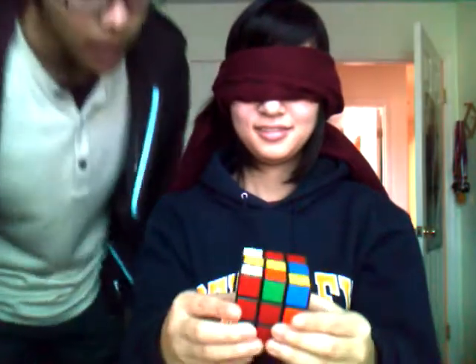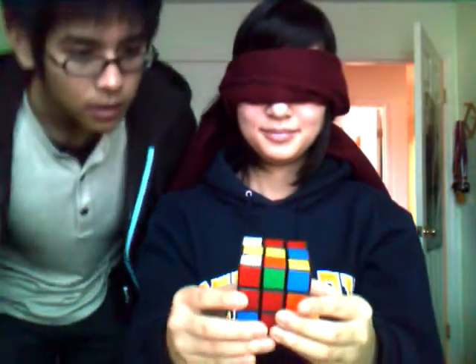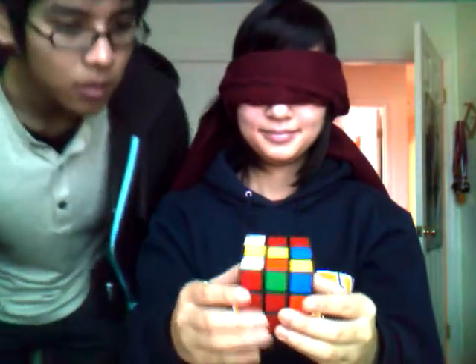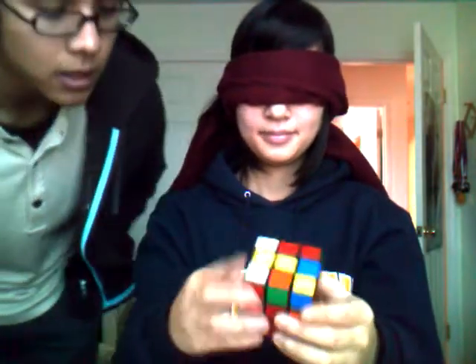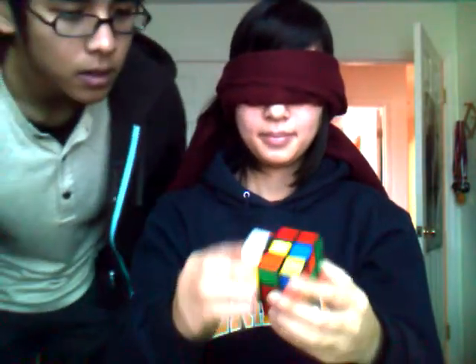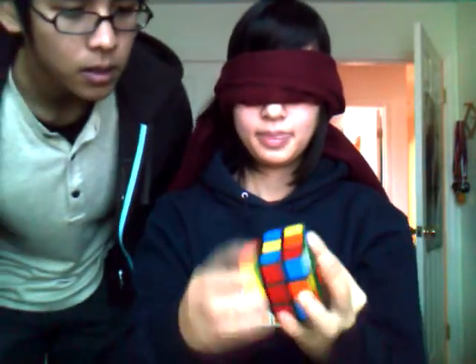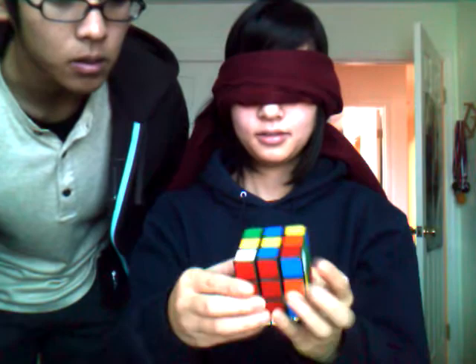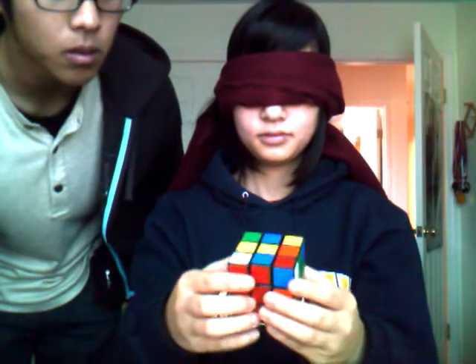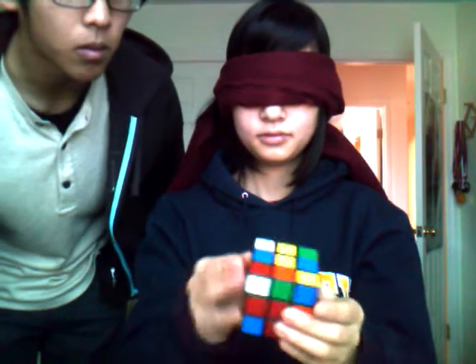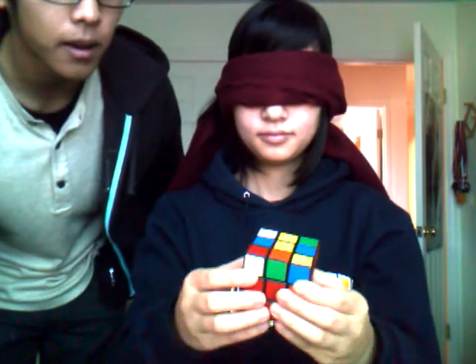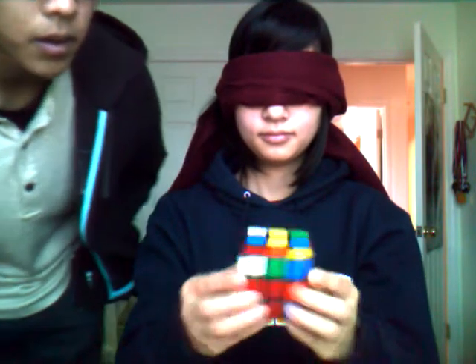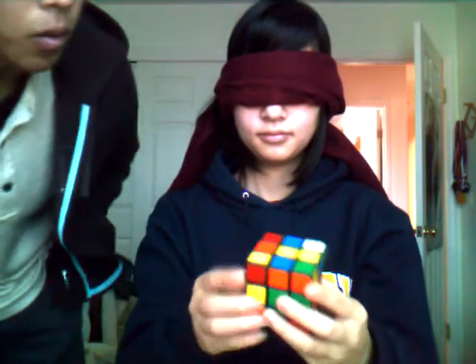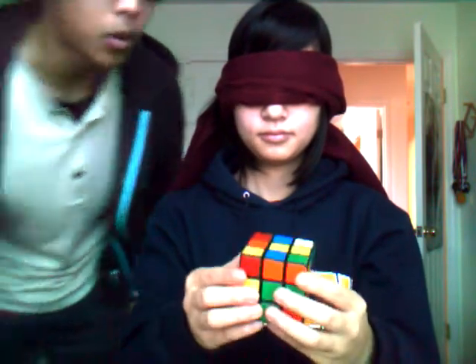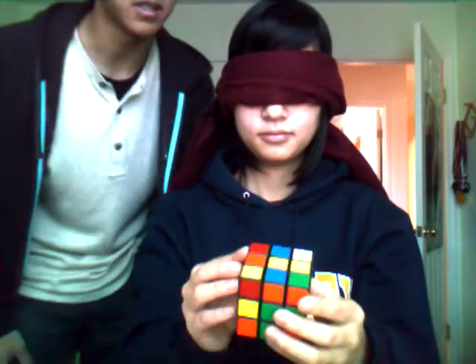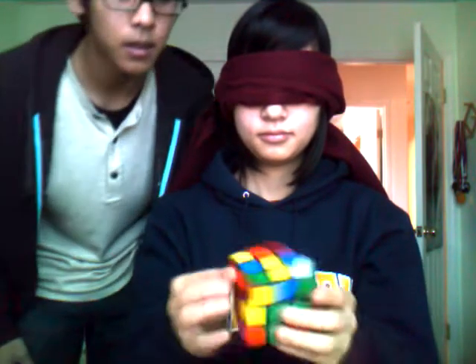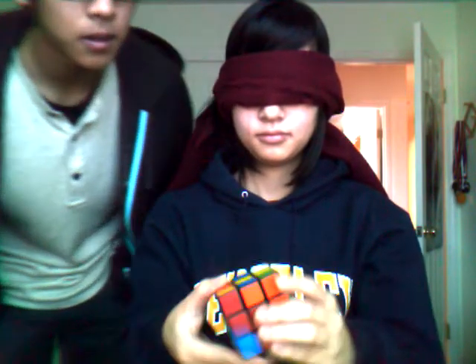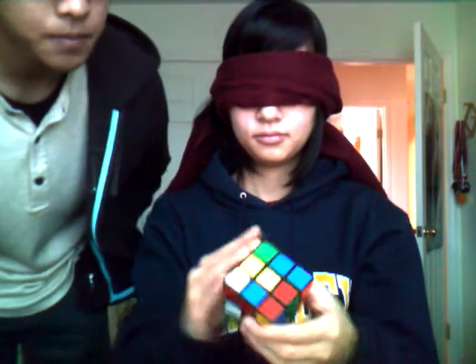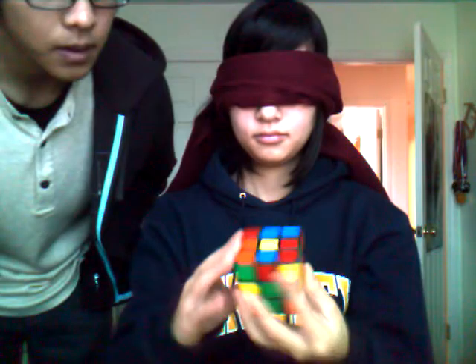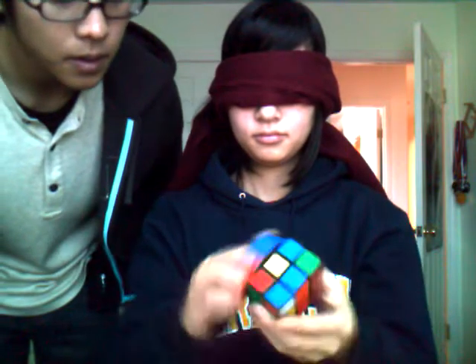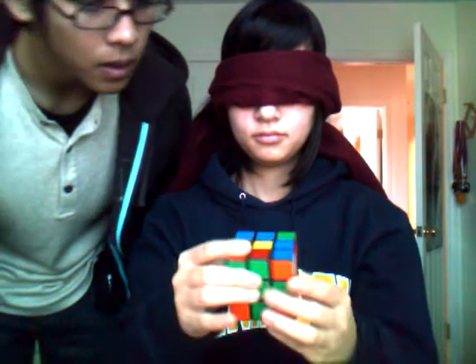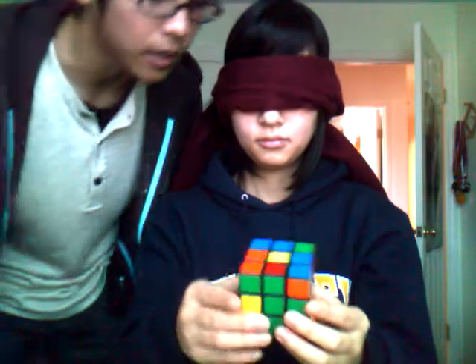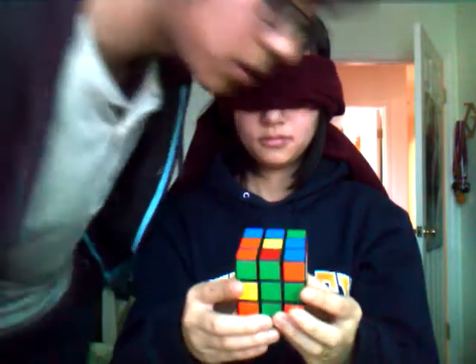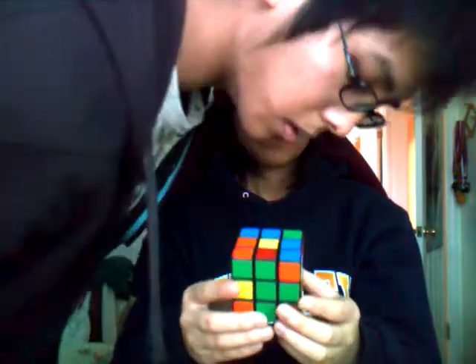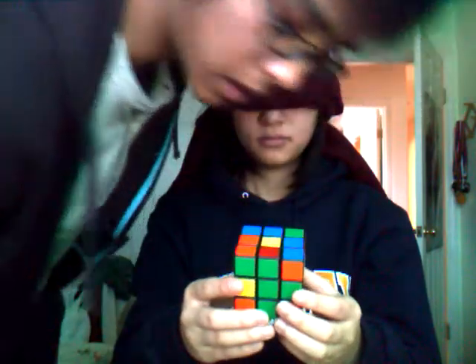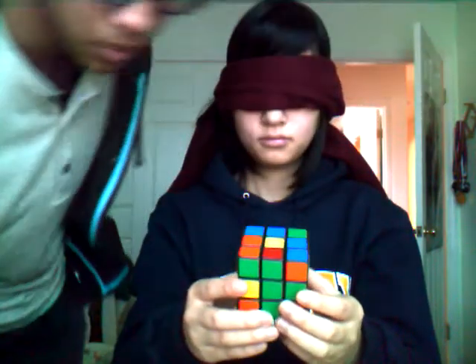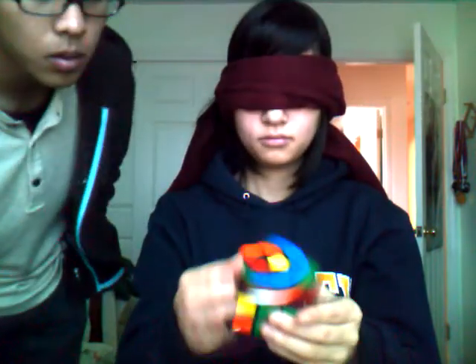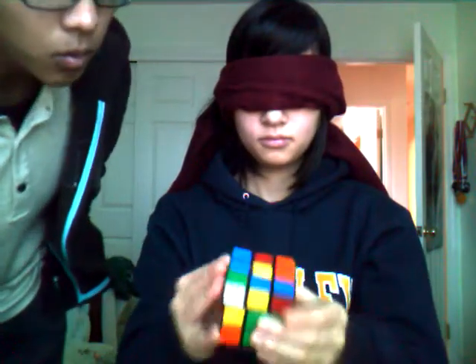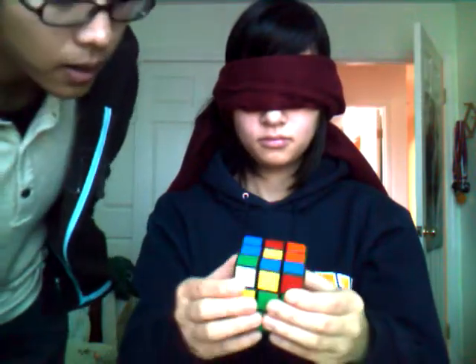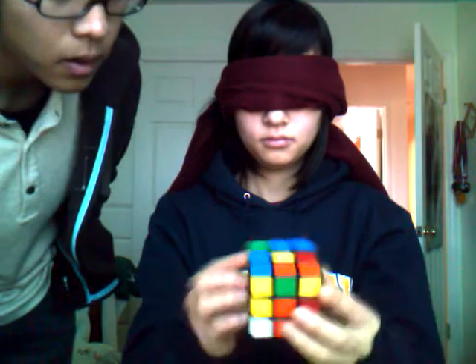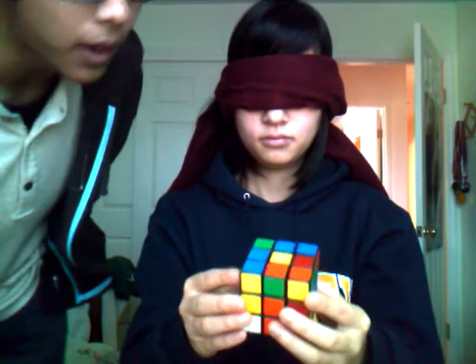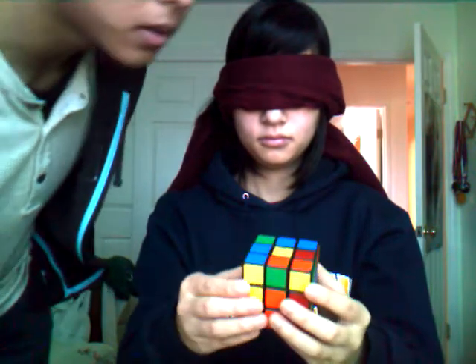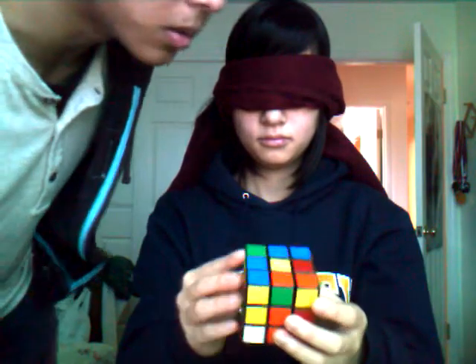Okay, take out the right edge. Do a U, Y, Y, away — one switch. Okay, do a U2, Y, away — two switch.